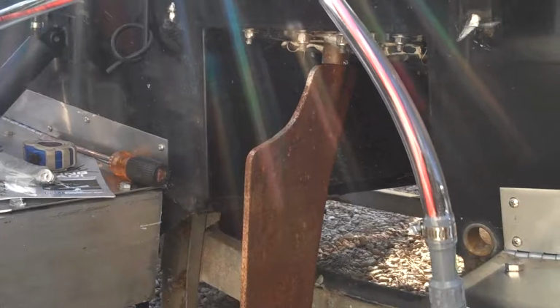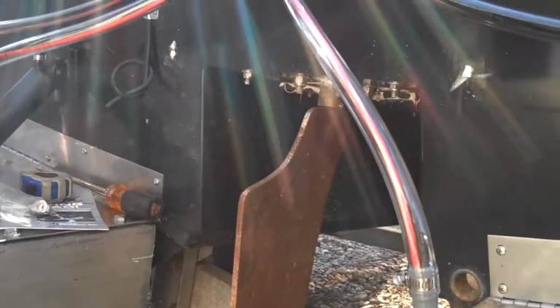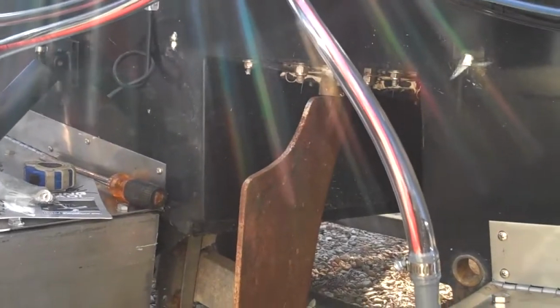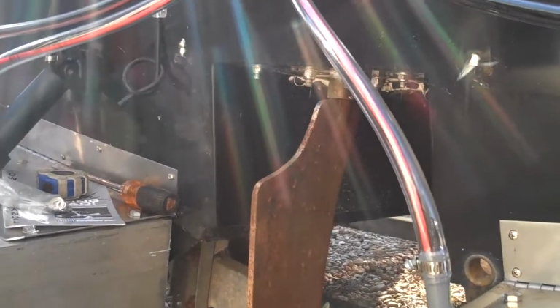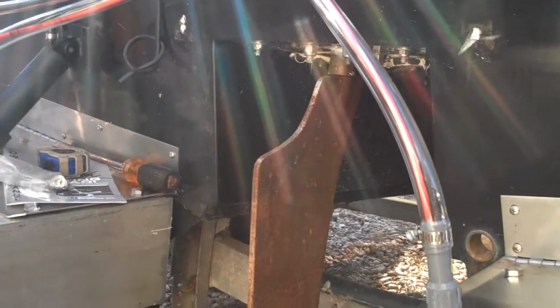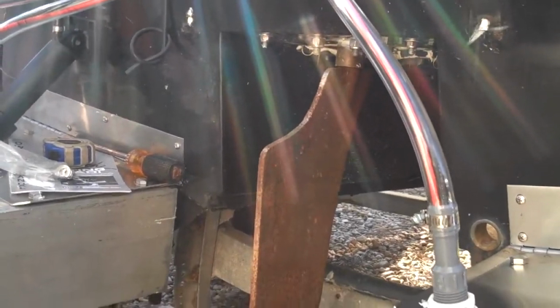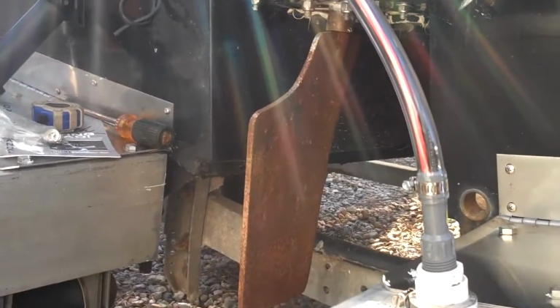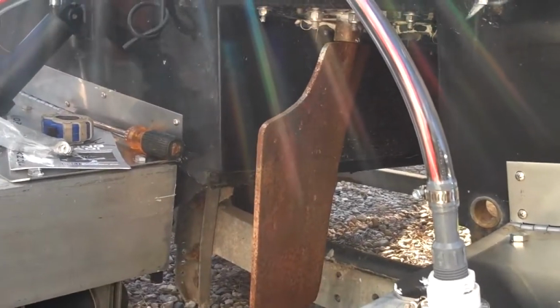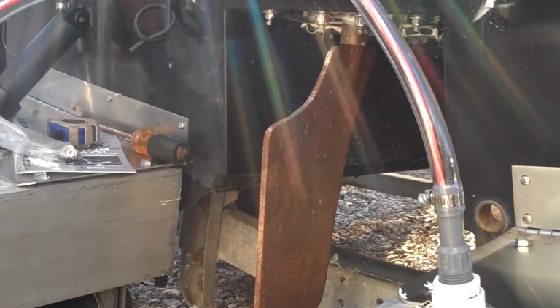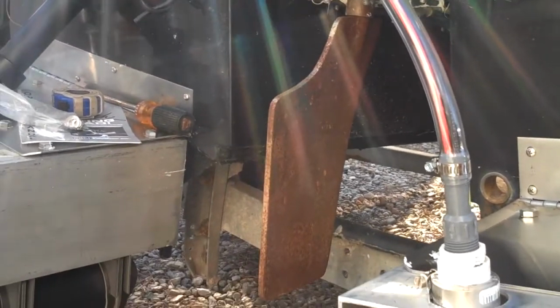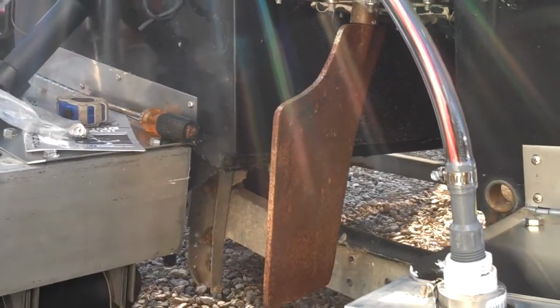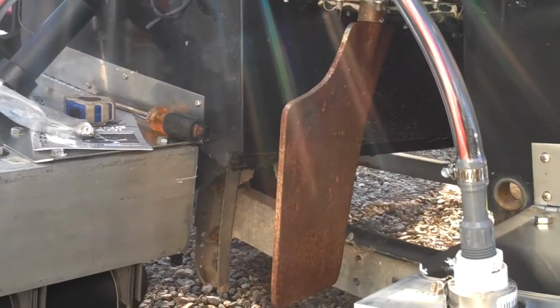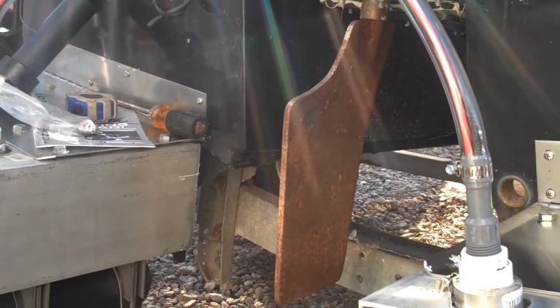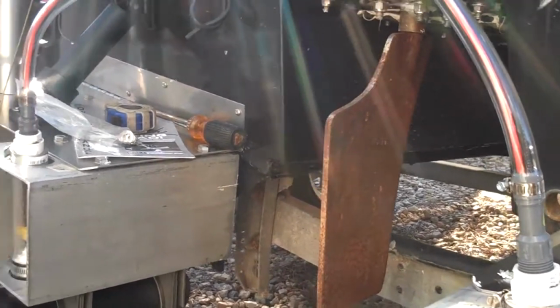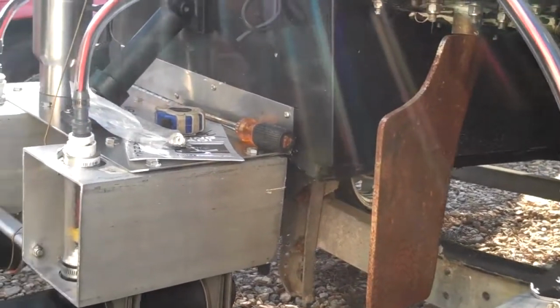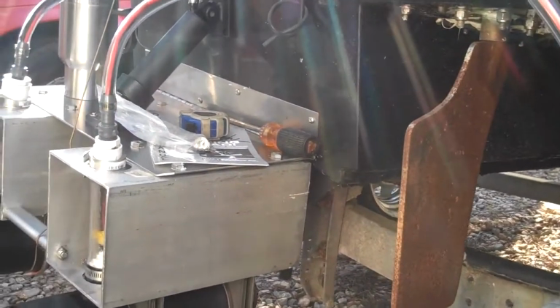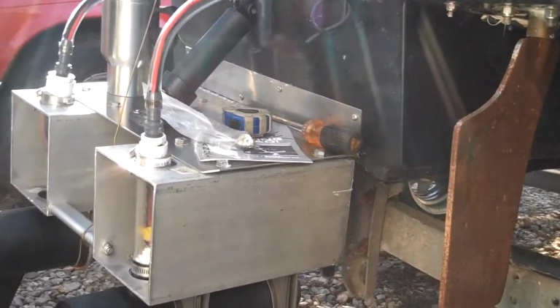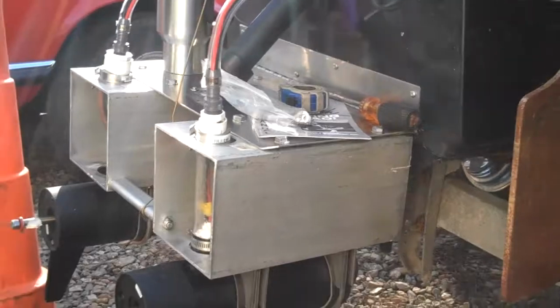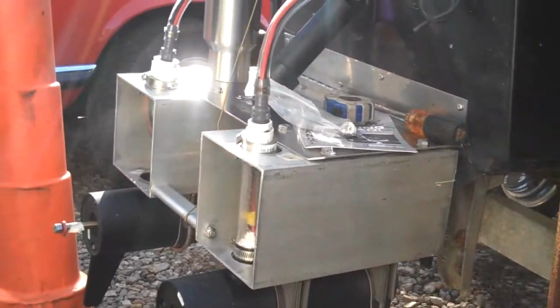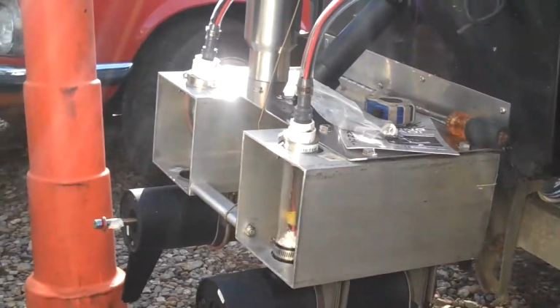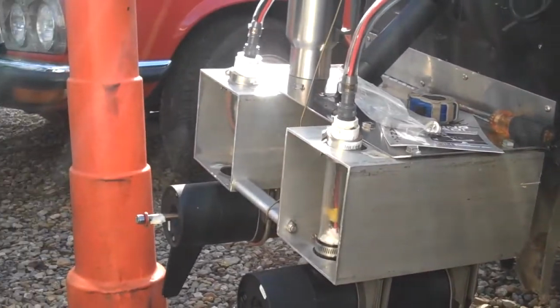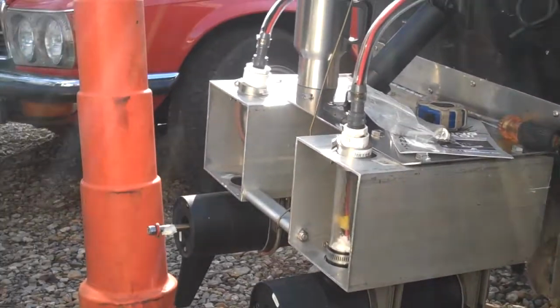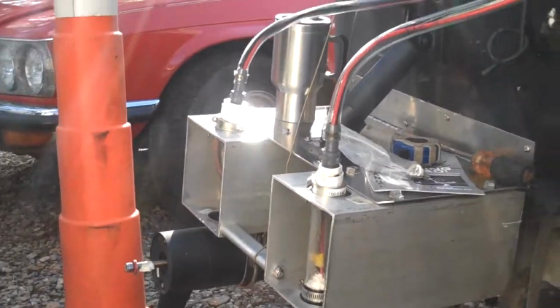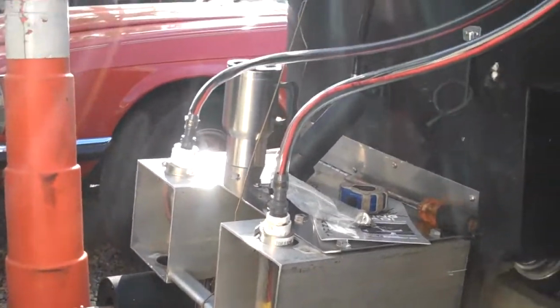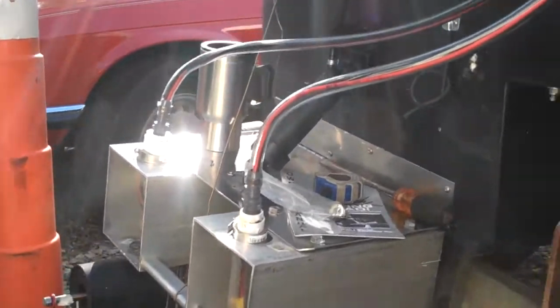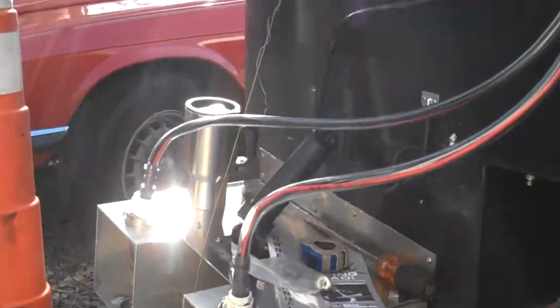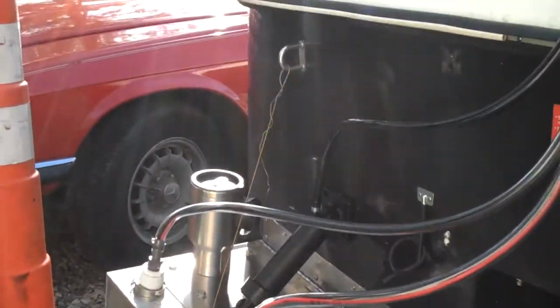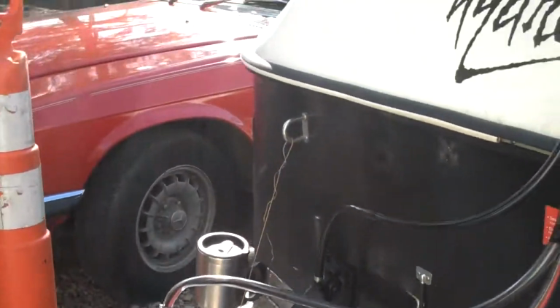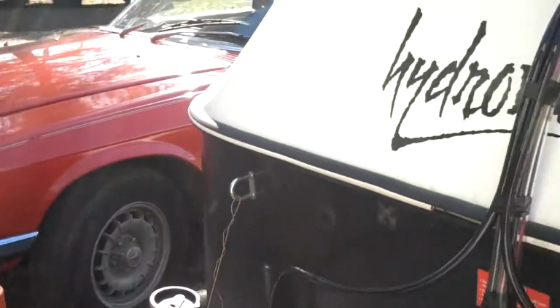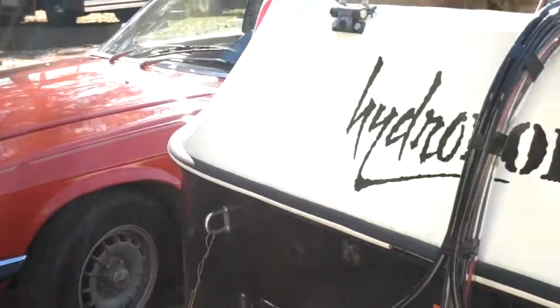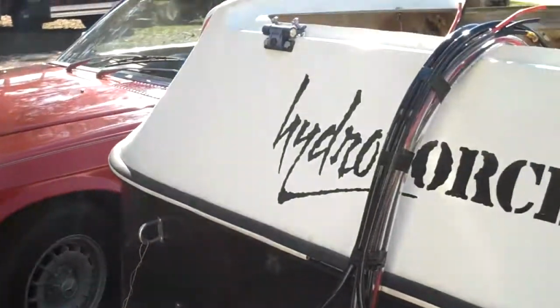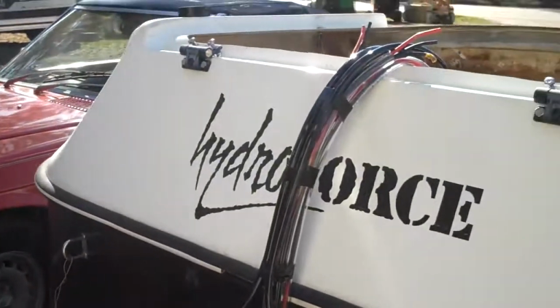The rudder has to be brought down about eight or ten inches, which I knew, but it's not a big deal. Work in progress.